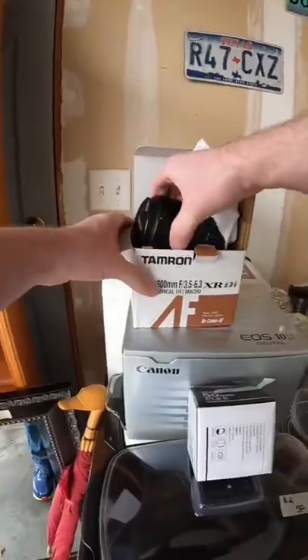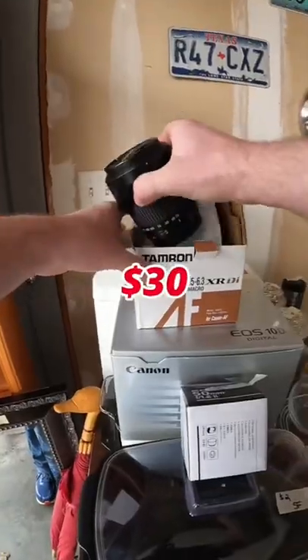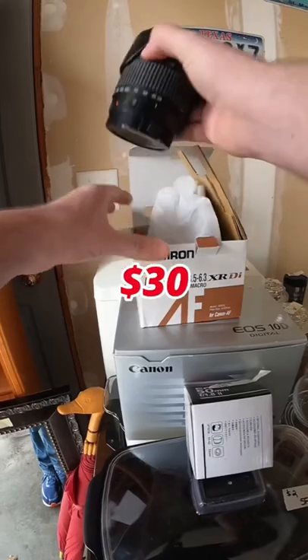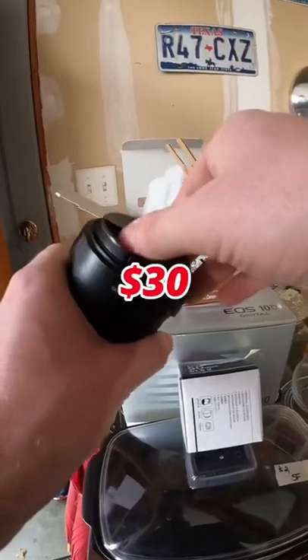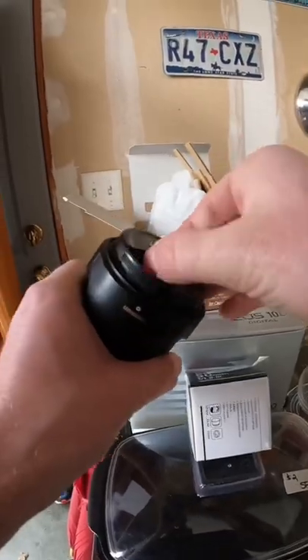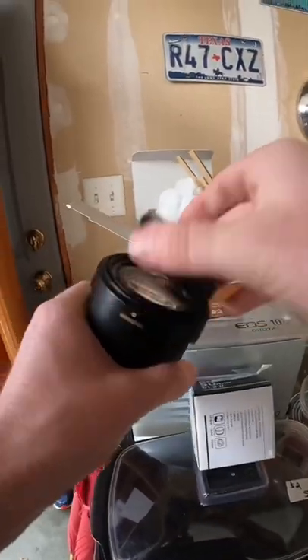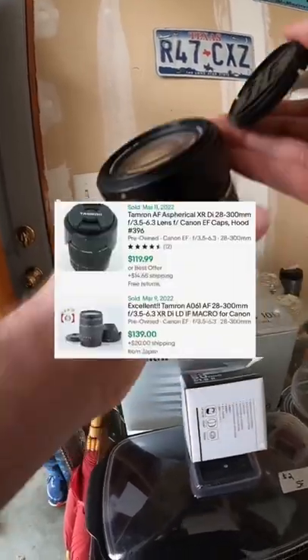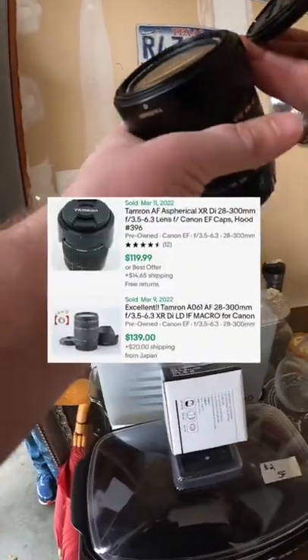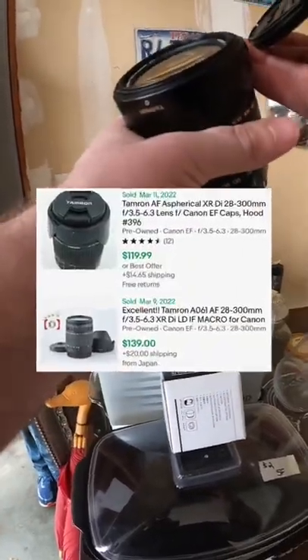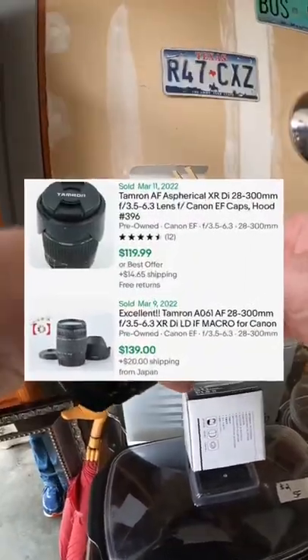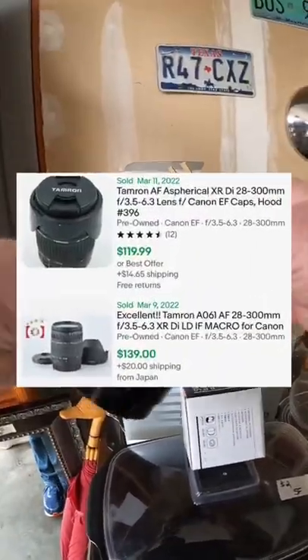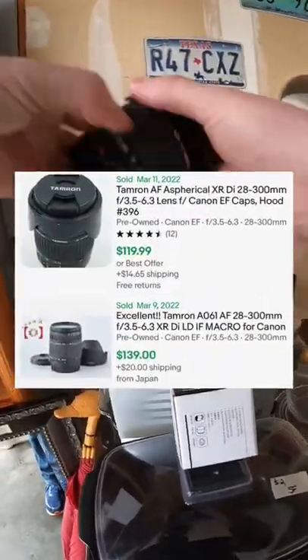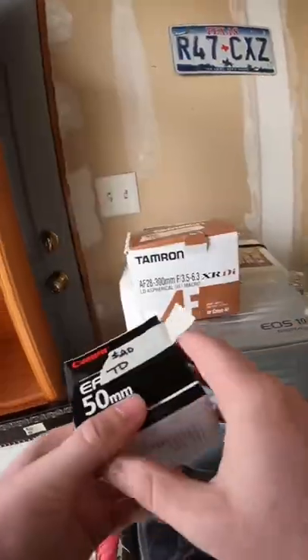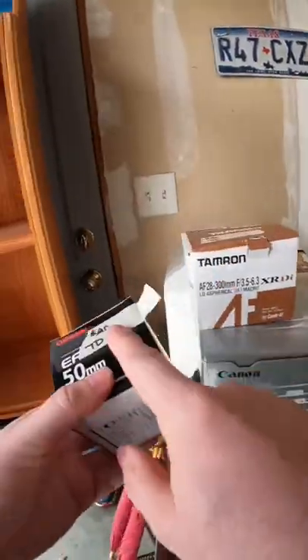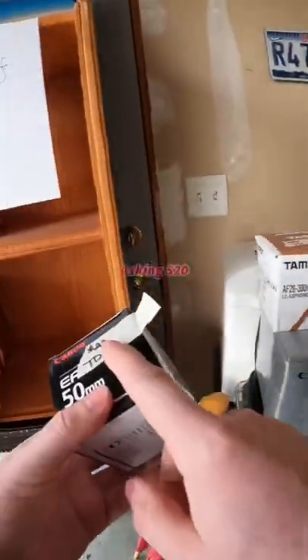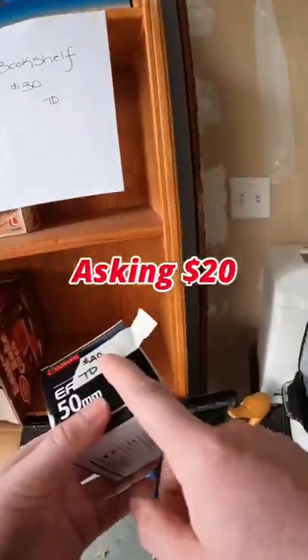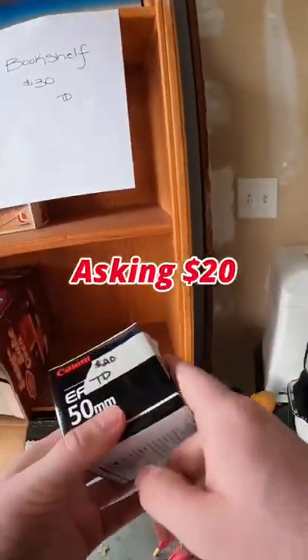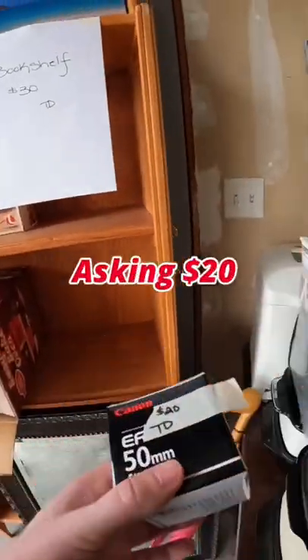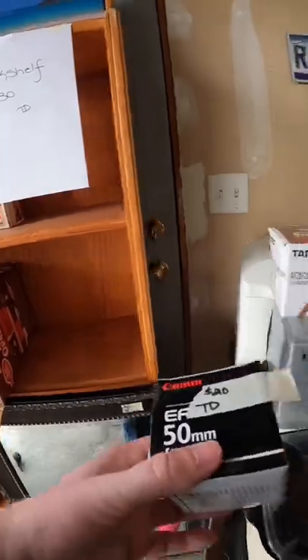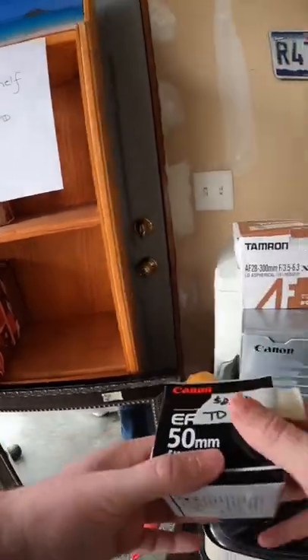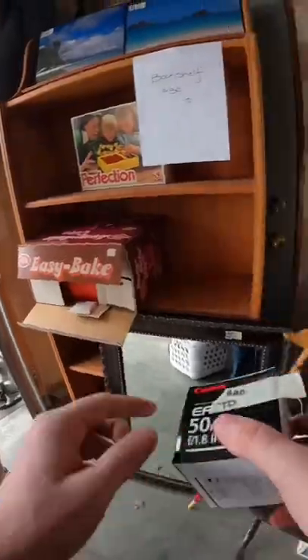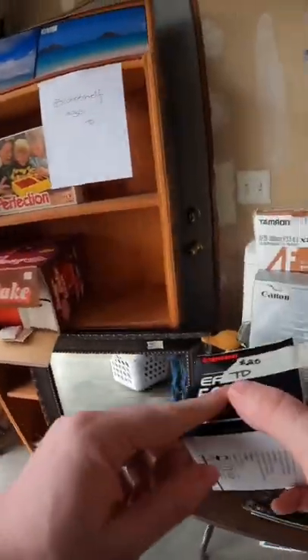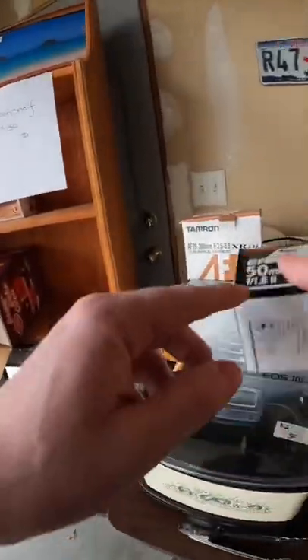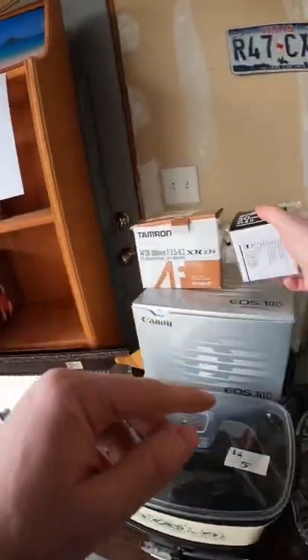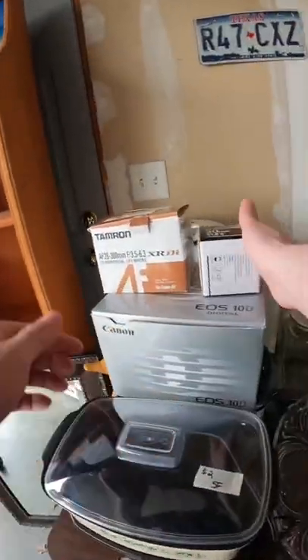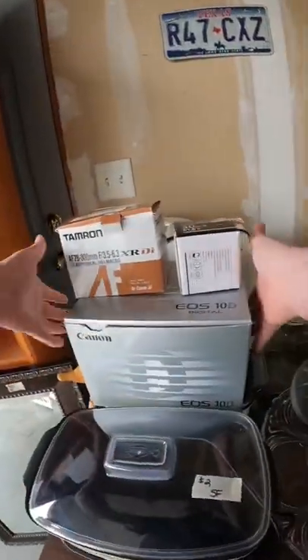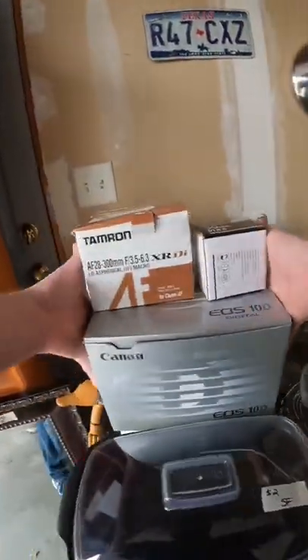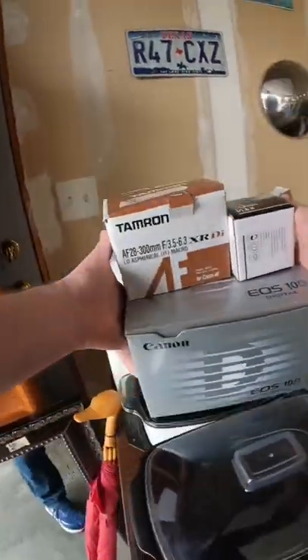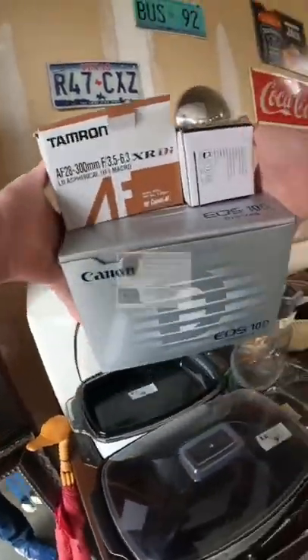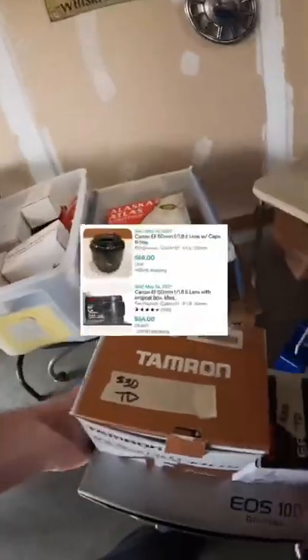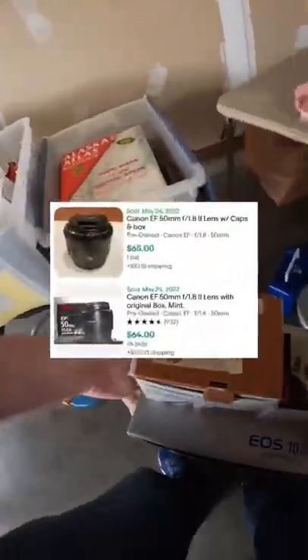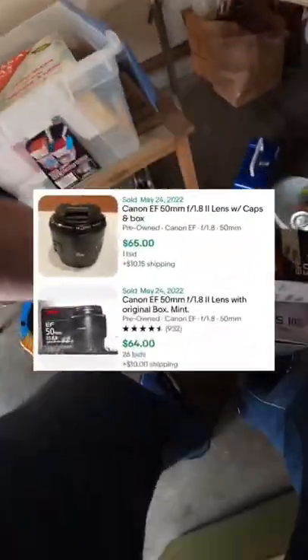He was asking $30 for this one, but look how much it sells for on eBay. I asked: 'Would you do $15 on this one?' I got all these. All right. Yeah, I can do $15 on this. Okay. Sells for about $65.